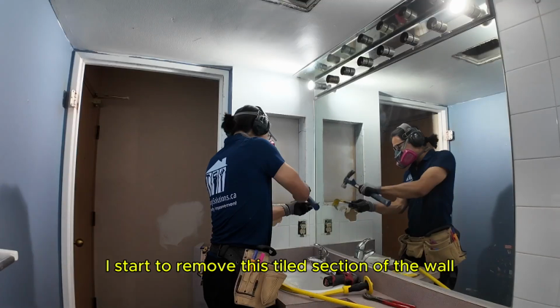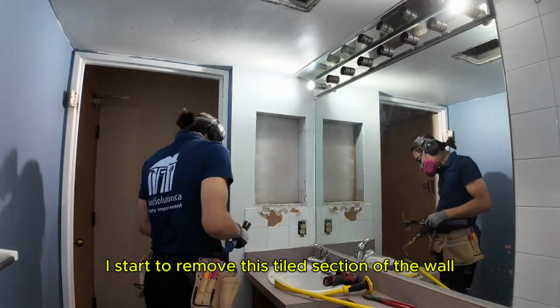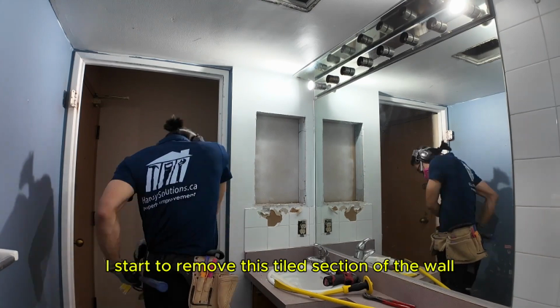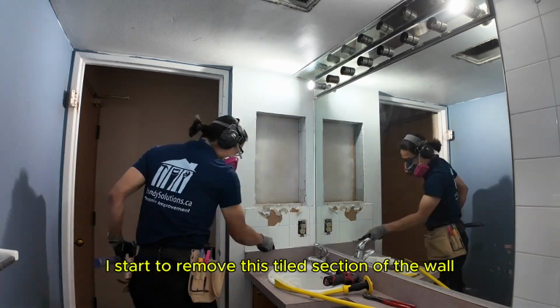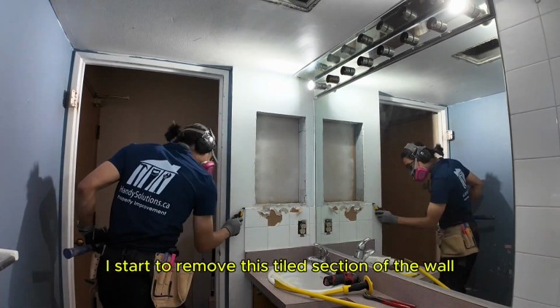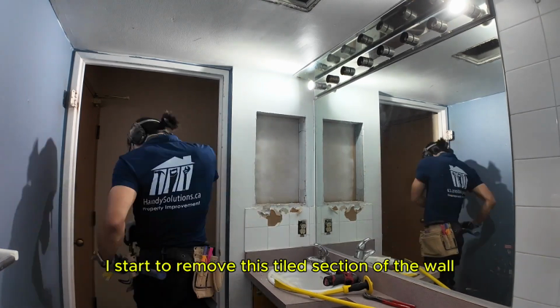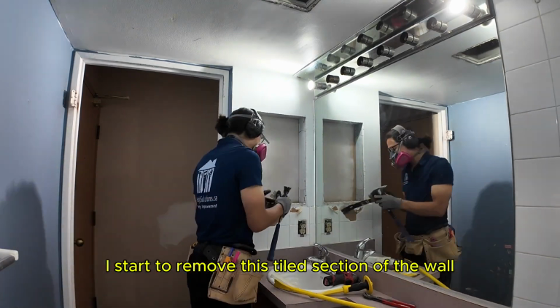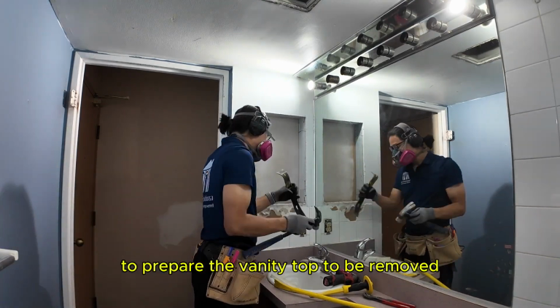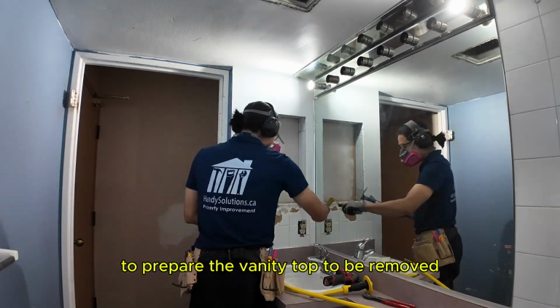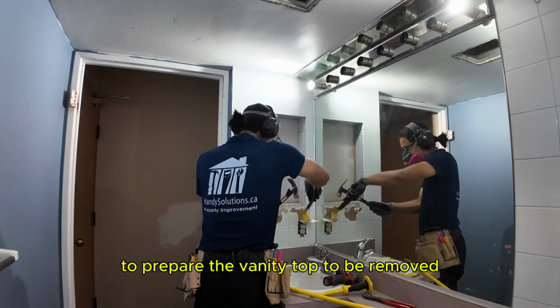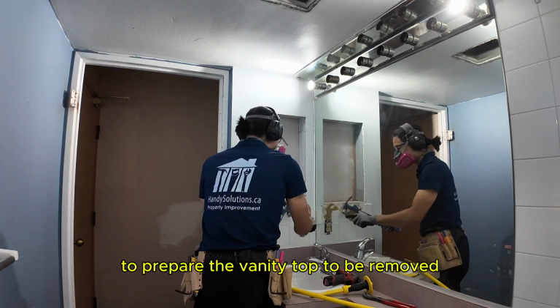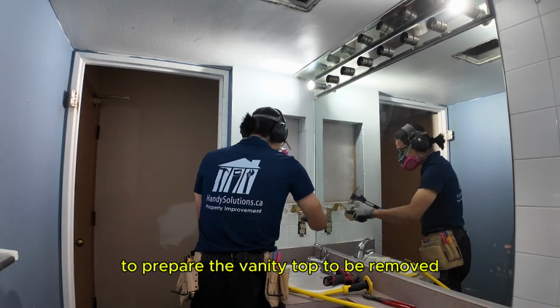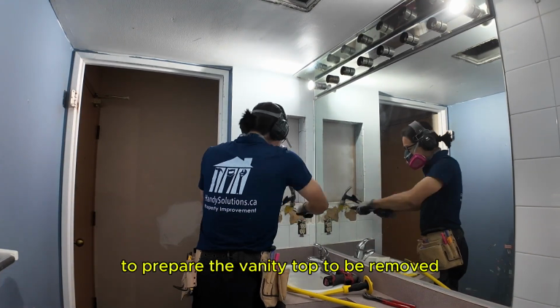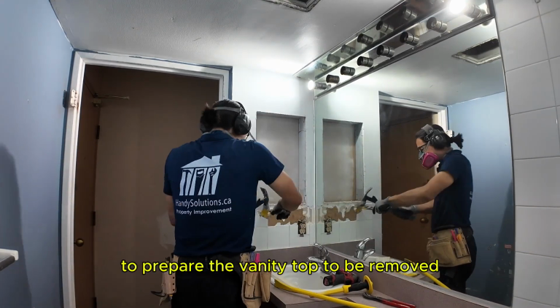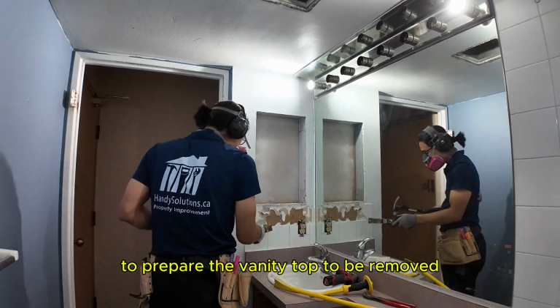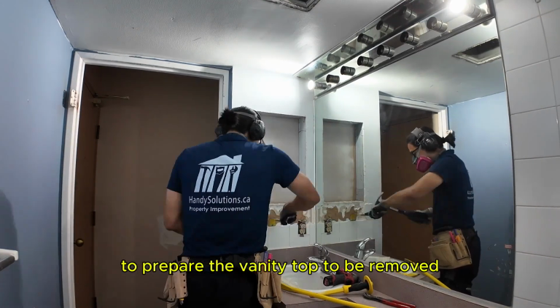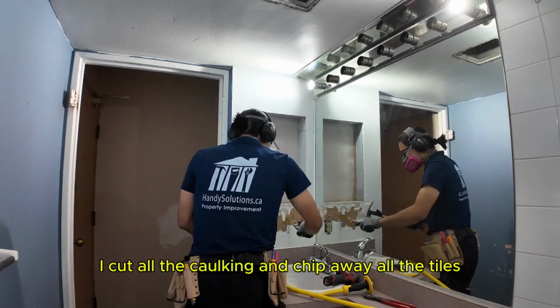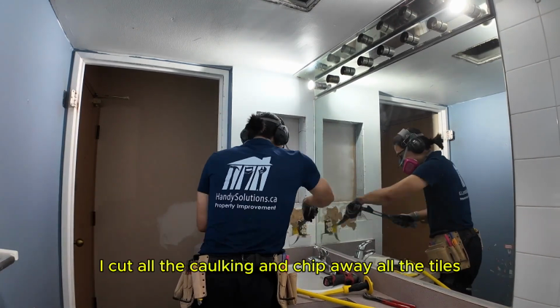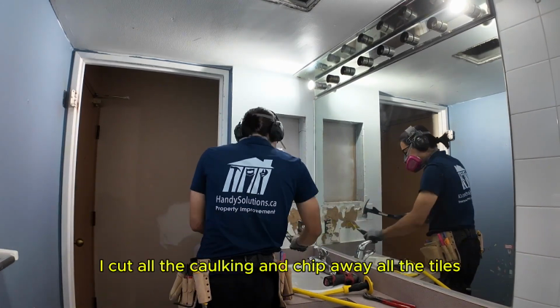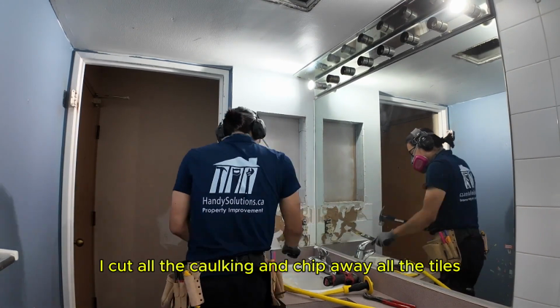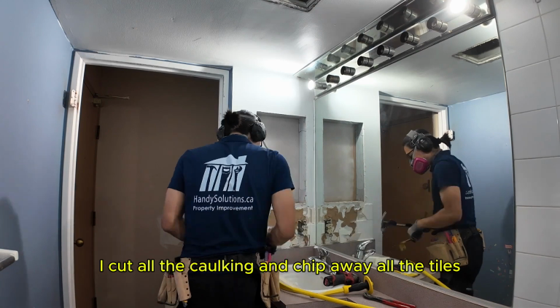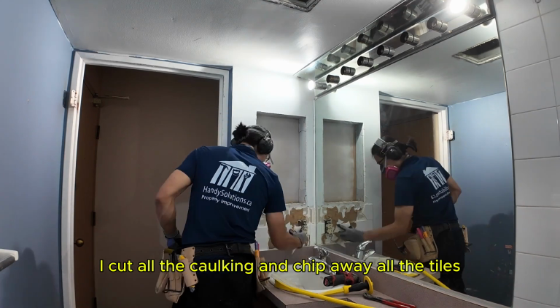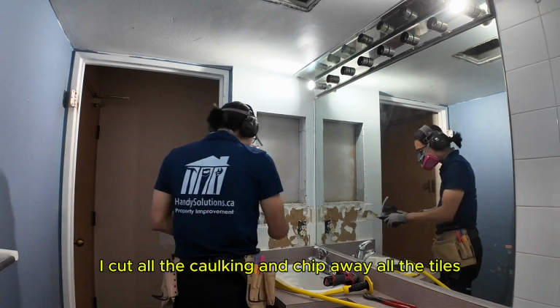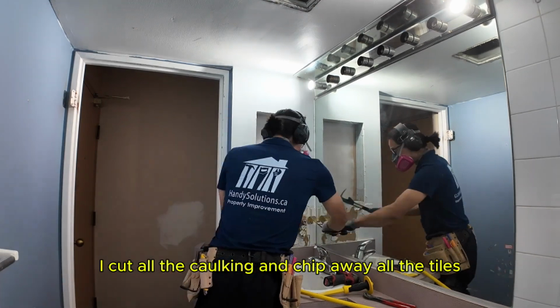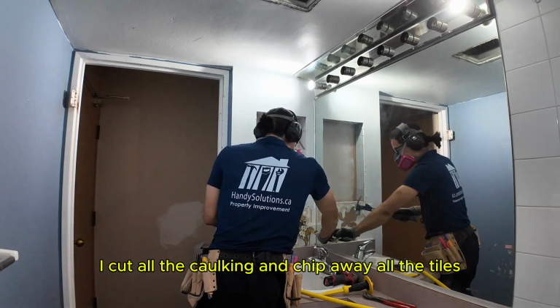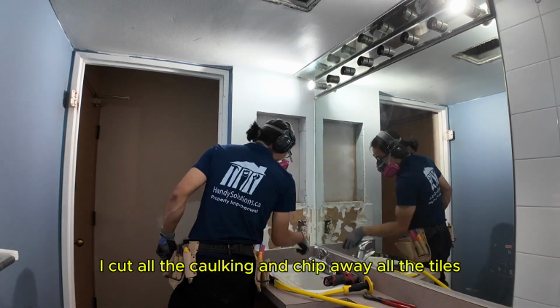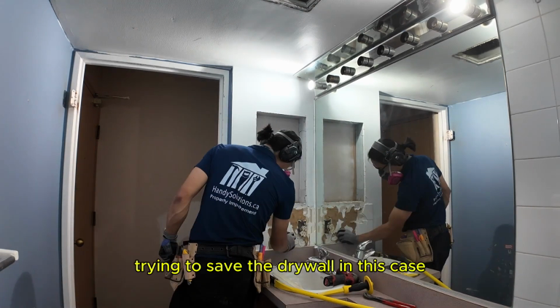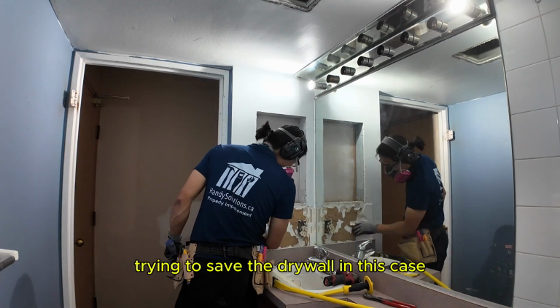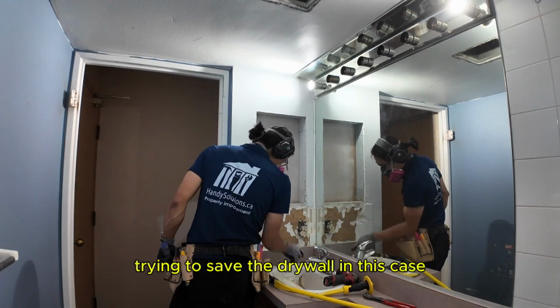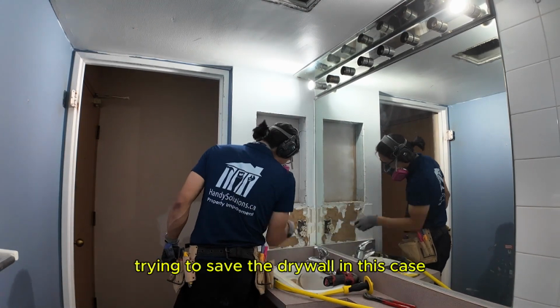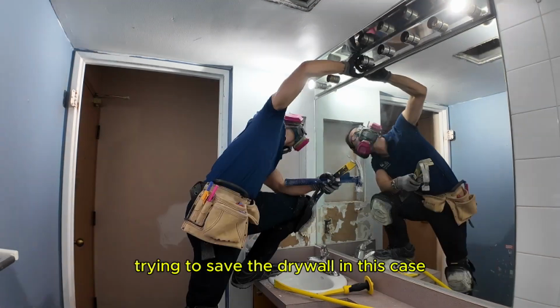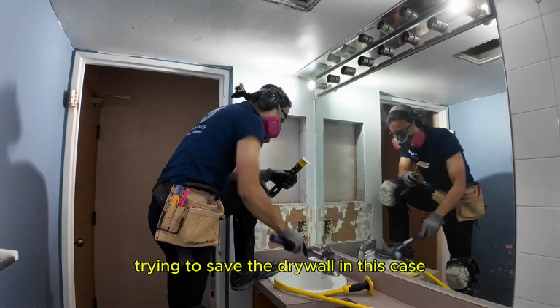I start to remove the tile section of the wall to prepare the vanity top to be removed. I cut all the caulking and chip away all the tiles, trying to save the drywall in this case.